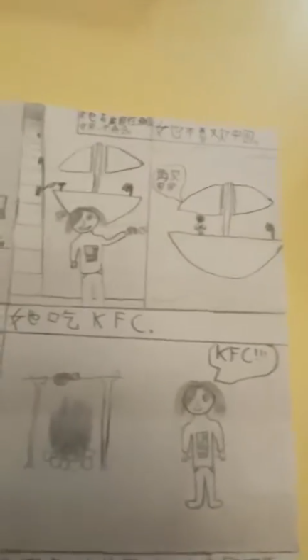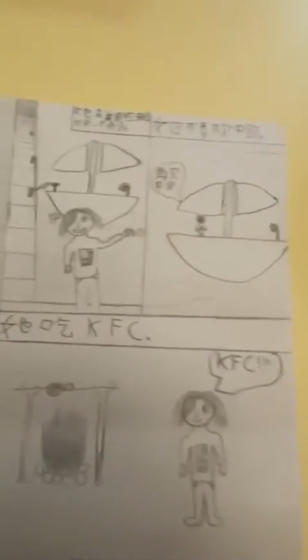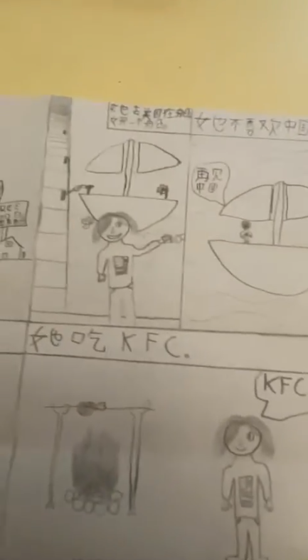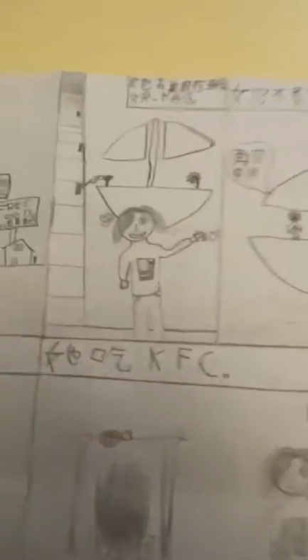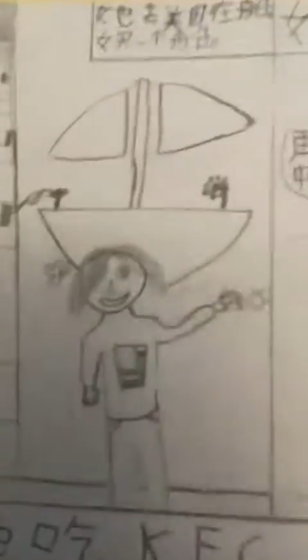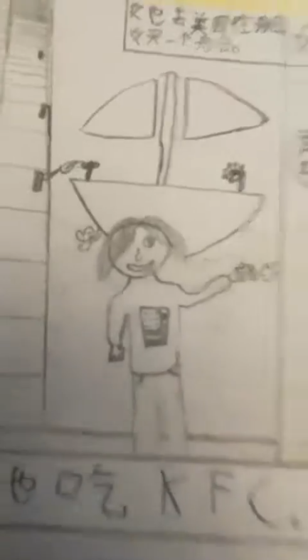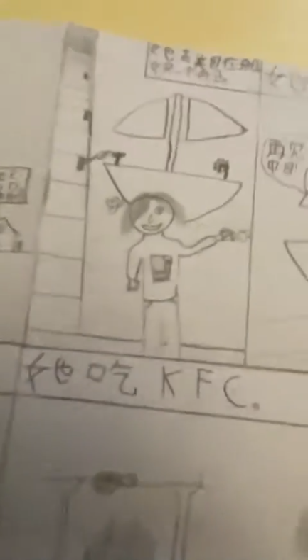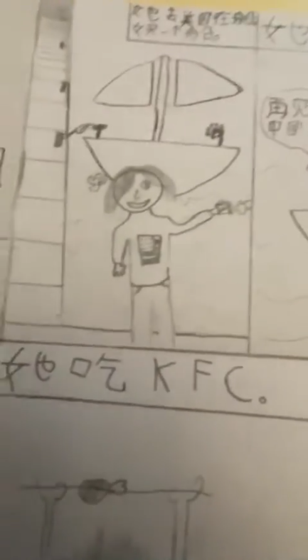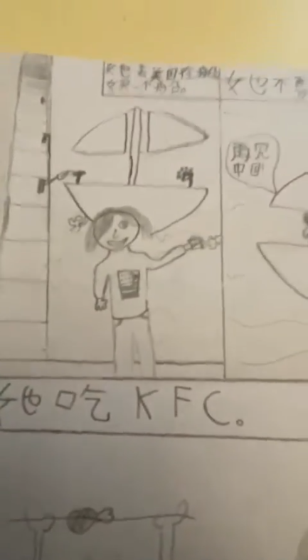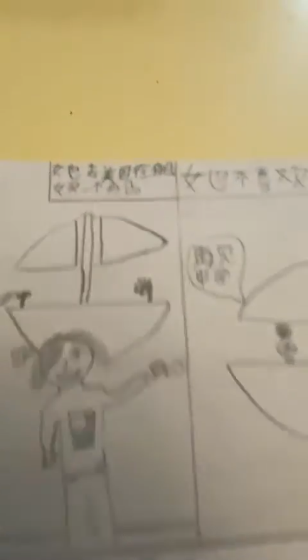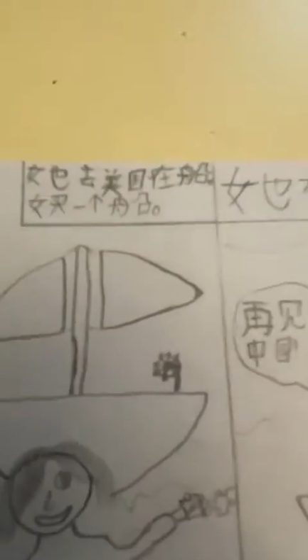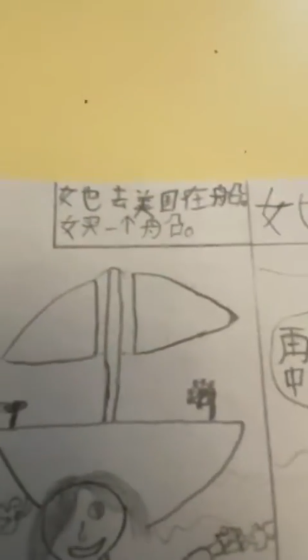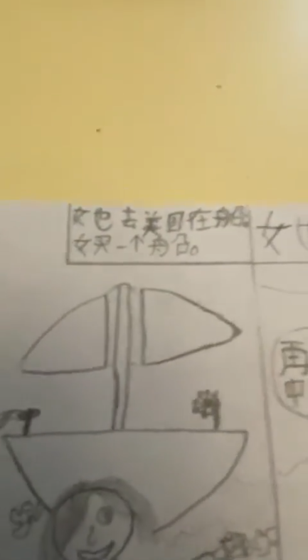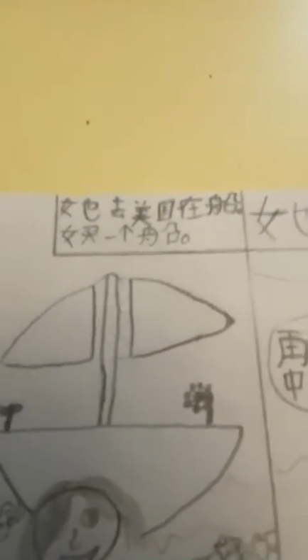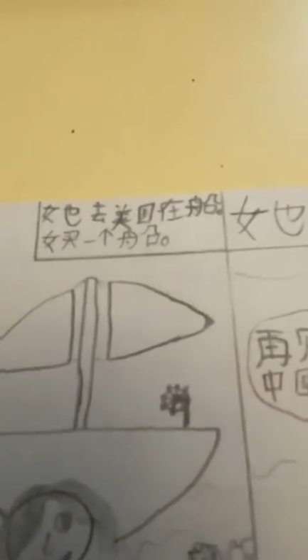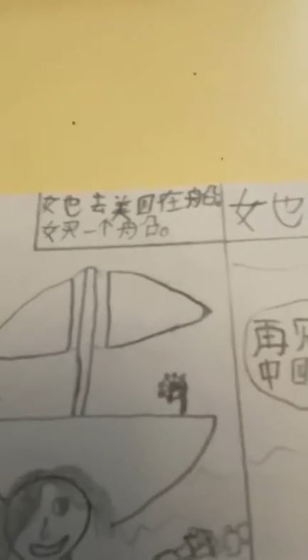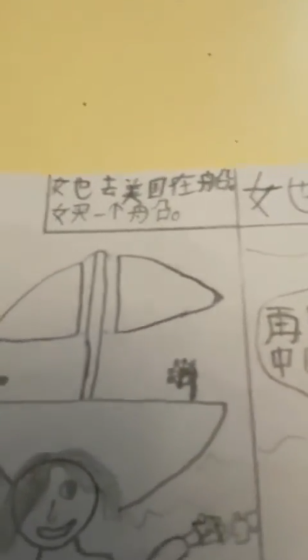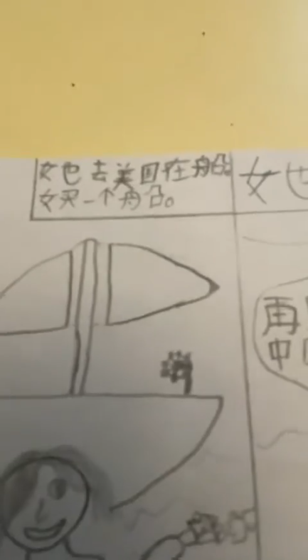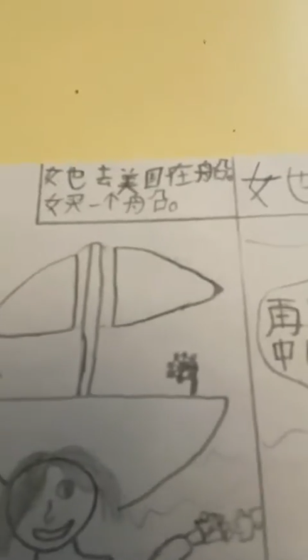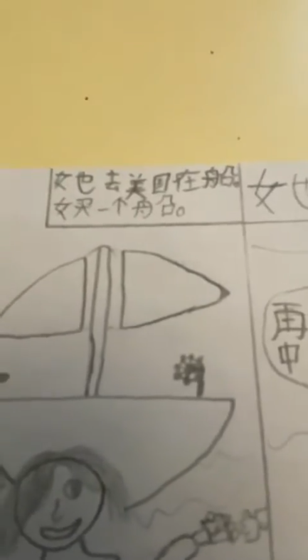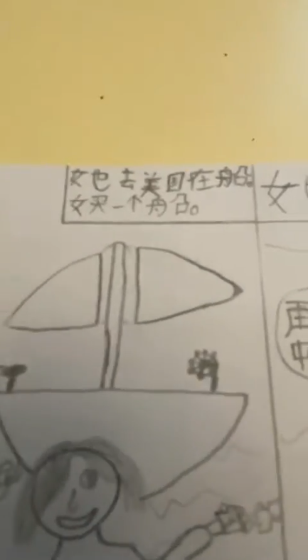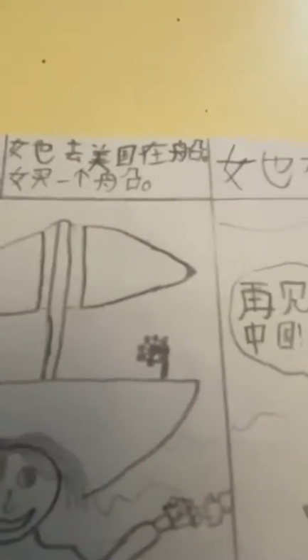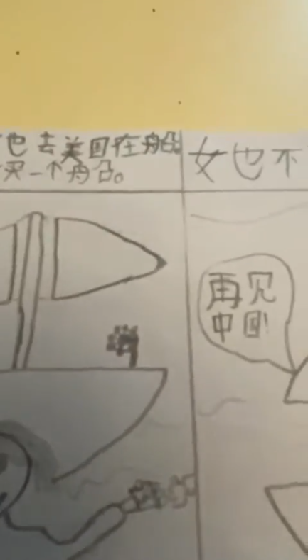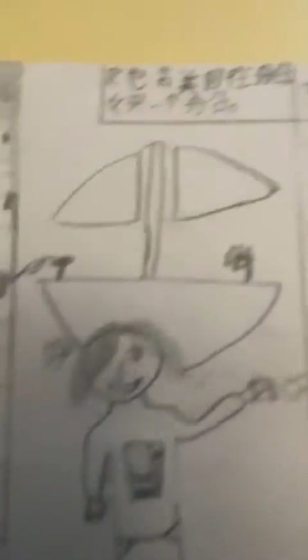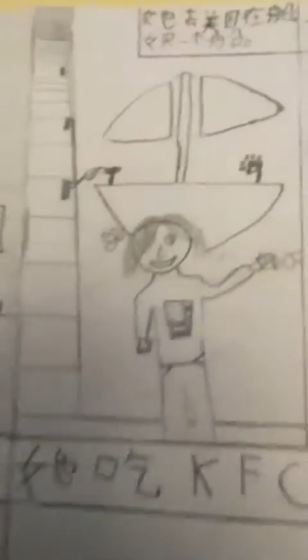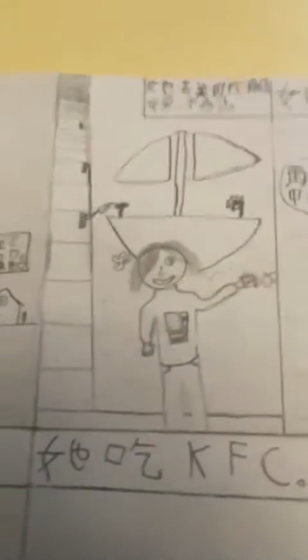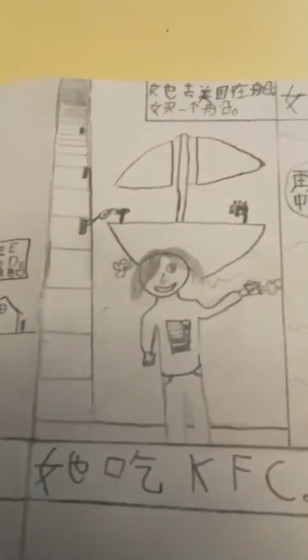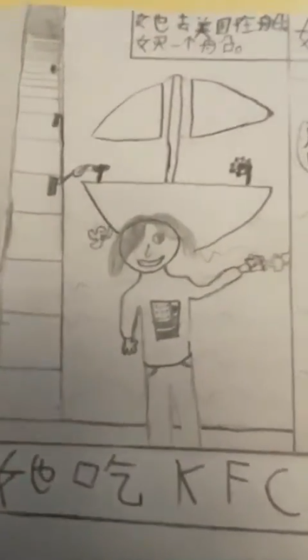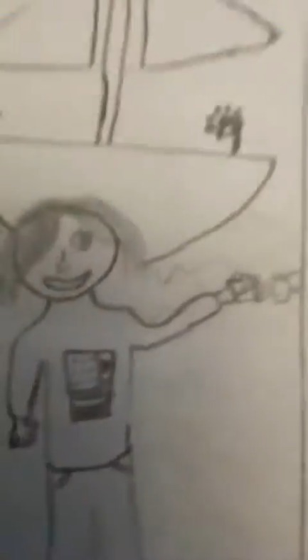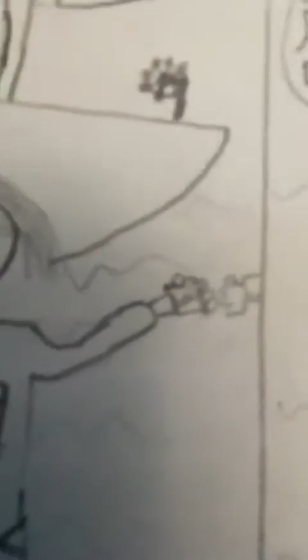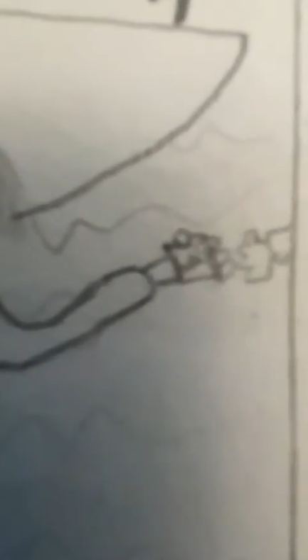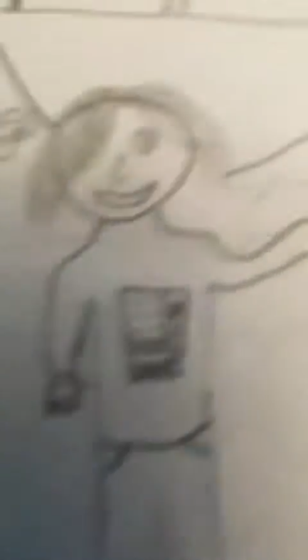Page two is she wants to go to America, and by then she needs to buy a boat, so she goes and buys a boat with her money. She is the money.